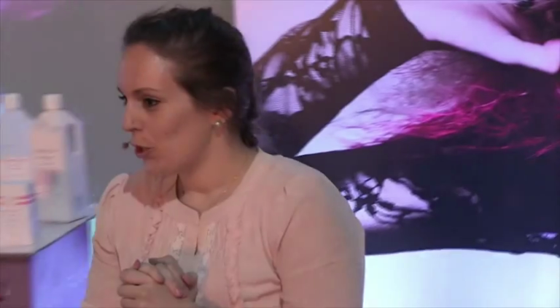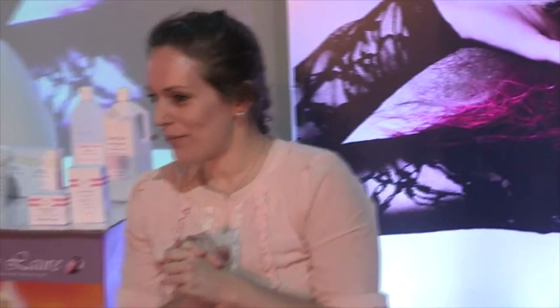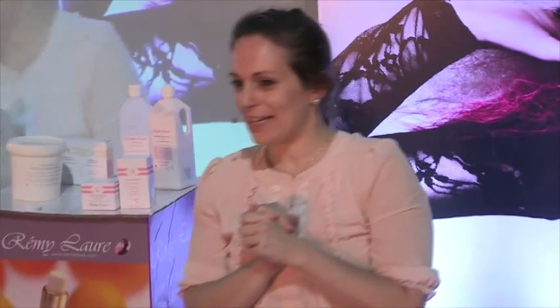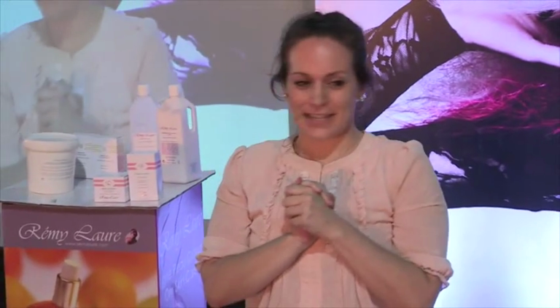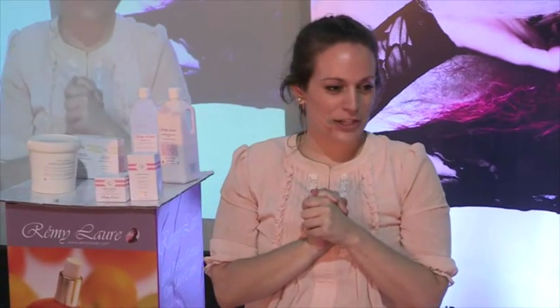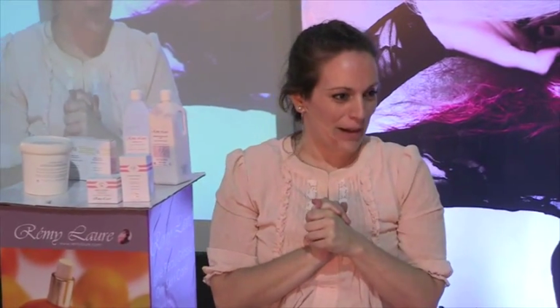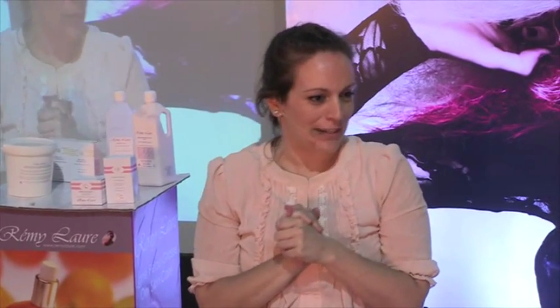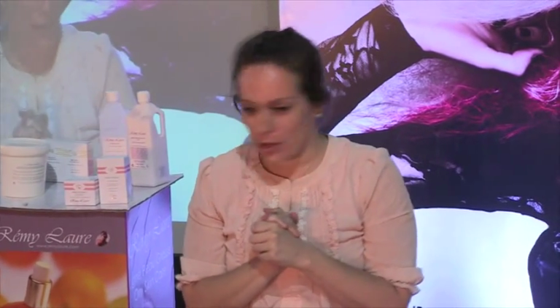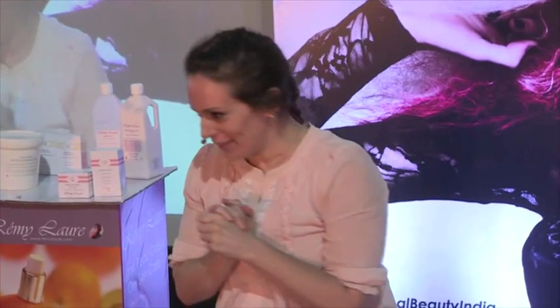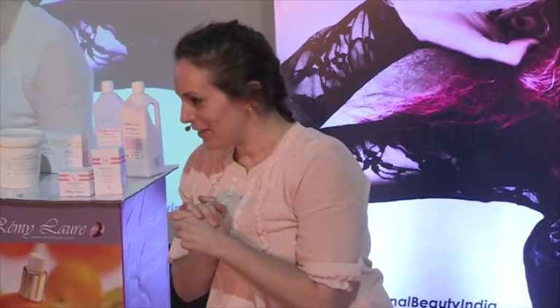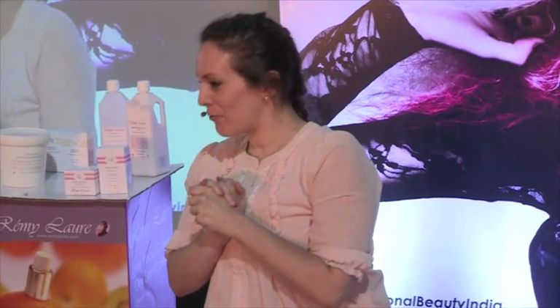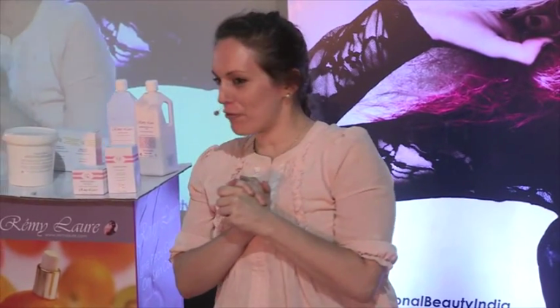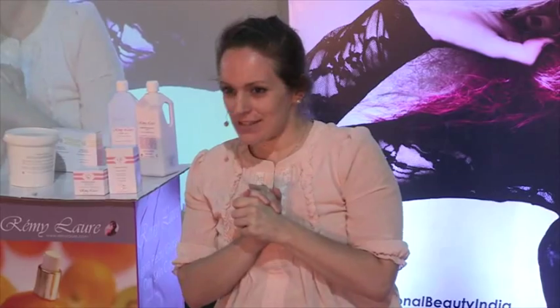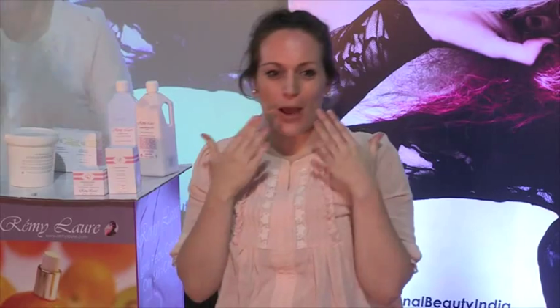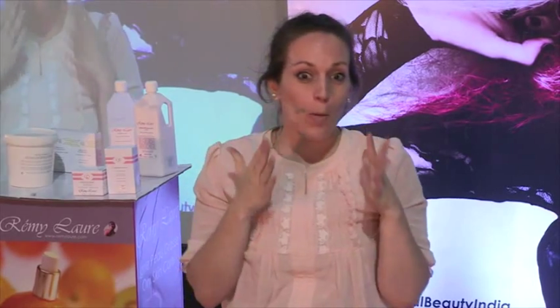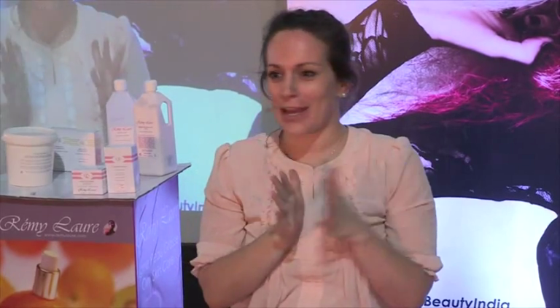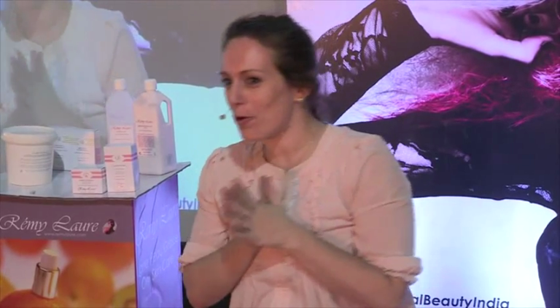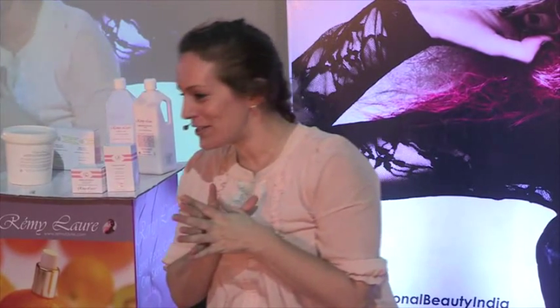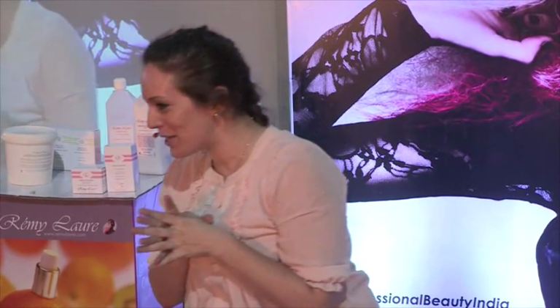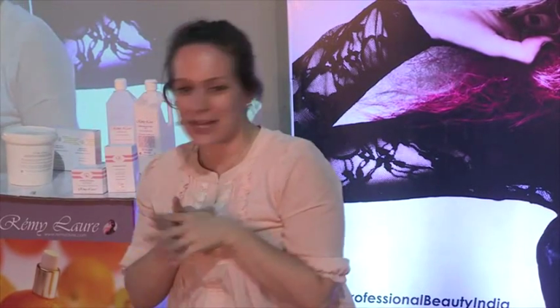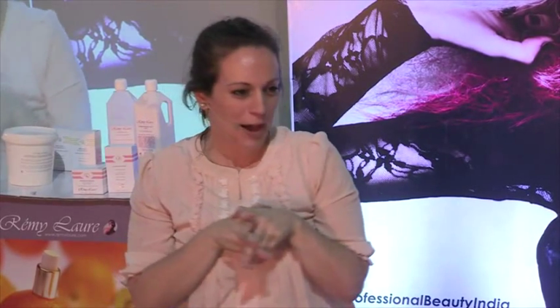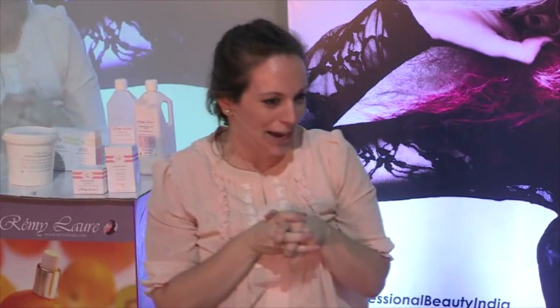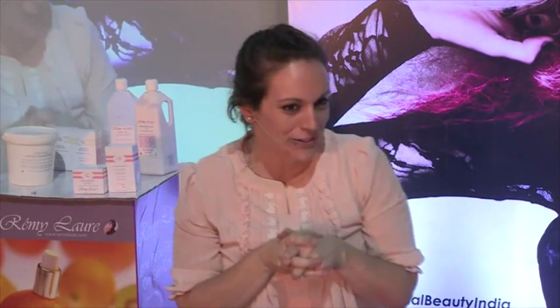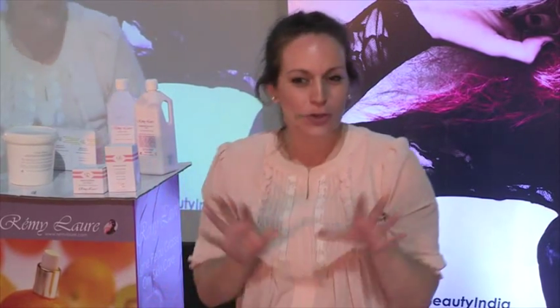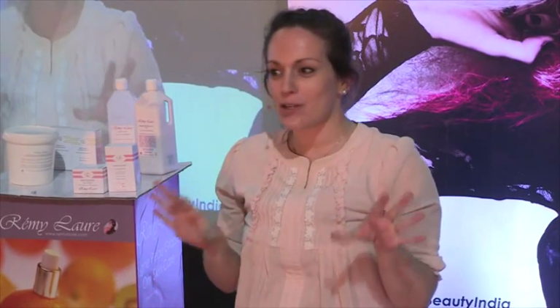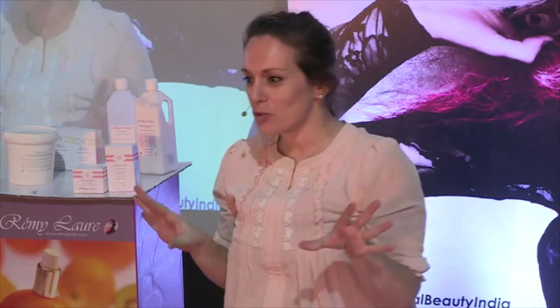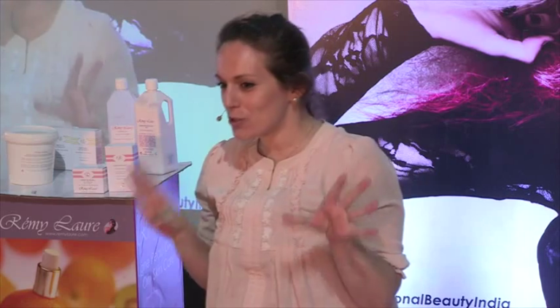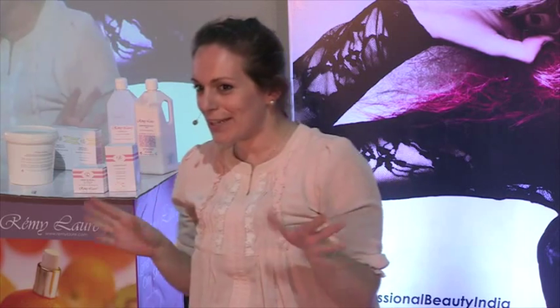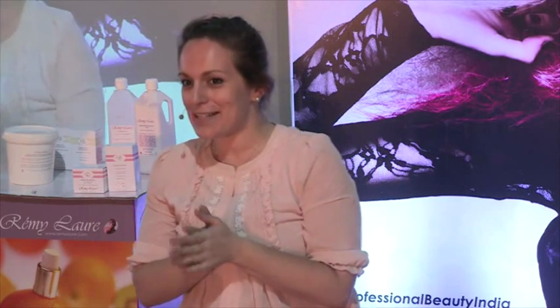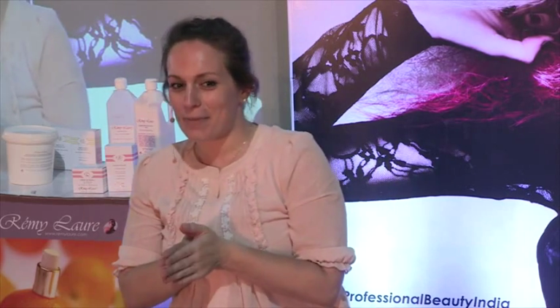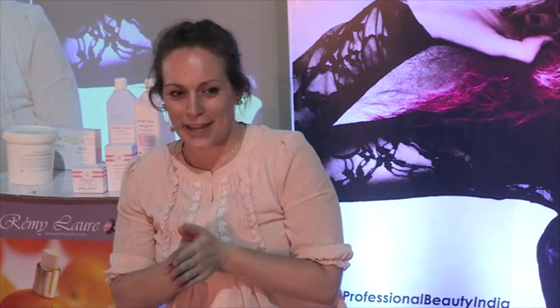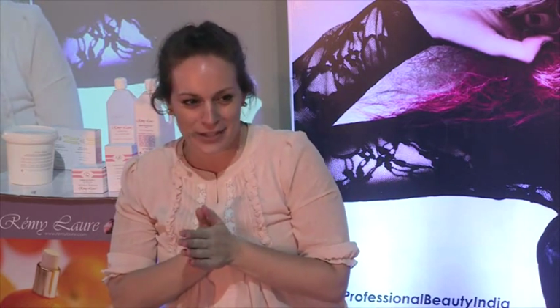Good evening, ladies and gentlemen. My name is Lauren. I am from France, so I hope you can all understand me because I know I have an accent. I will try to speak slowly so everybody can understand.